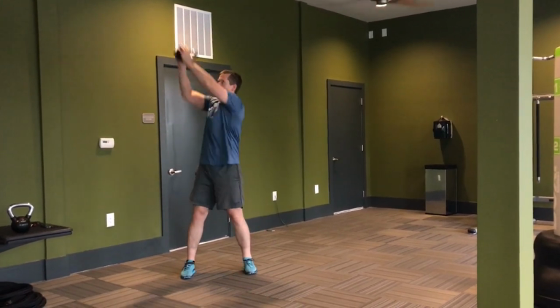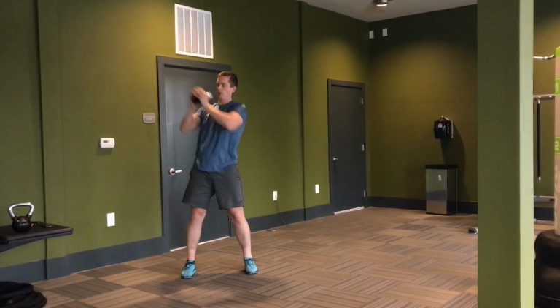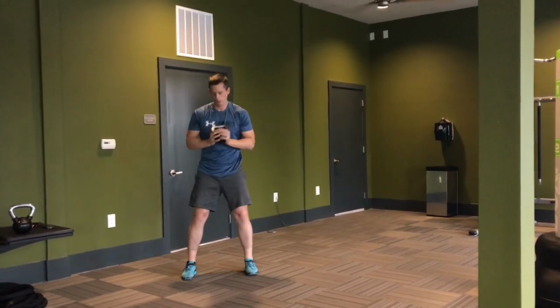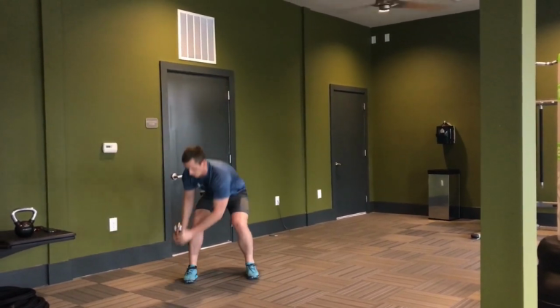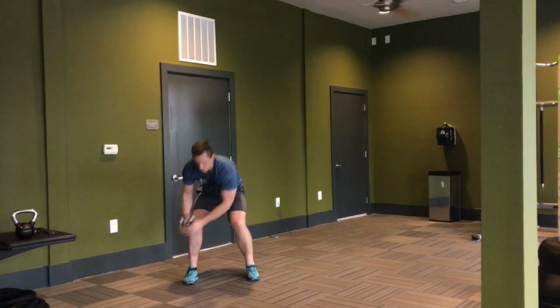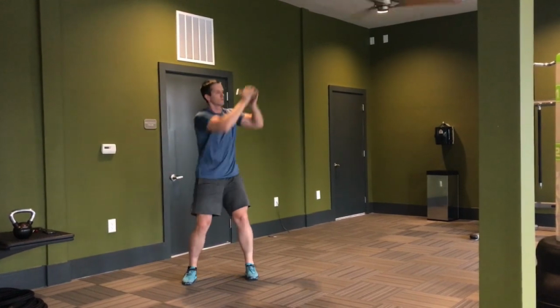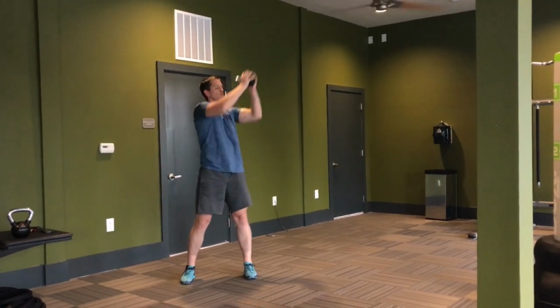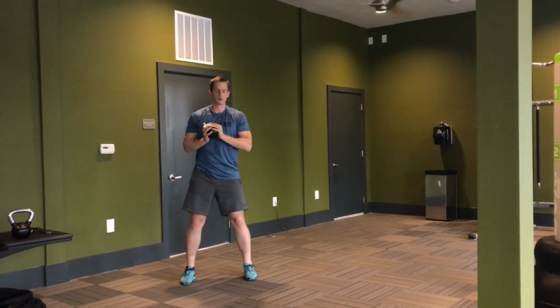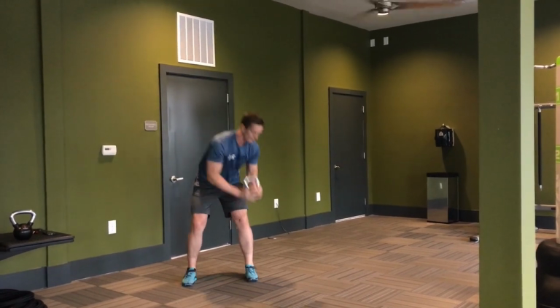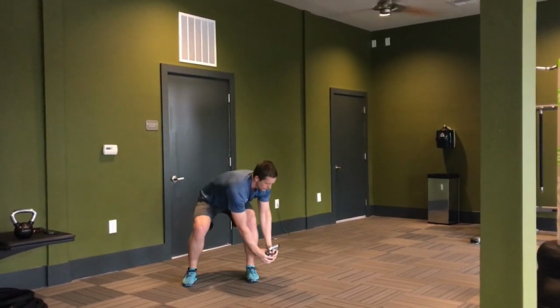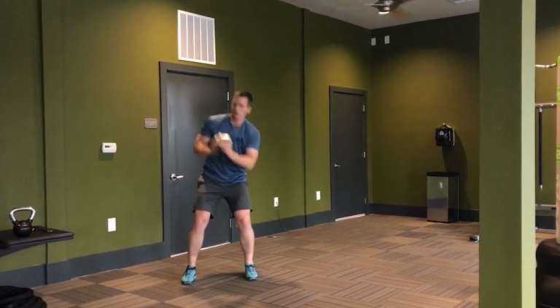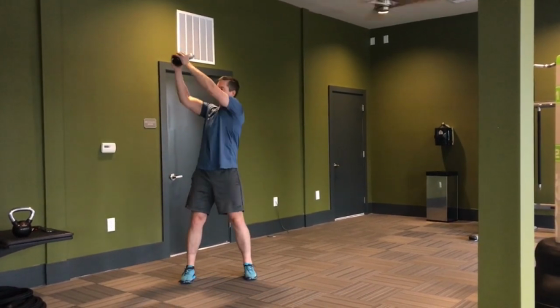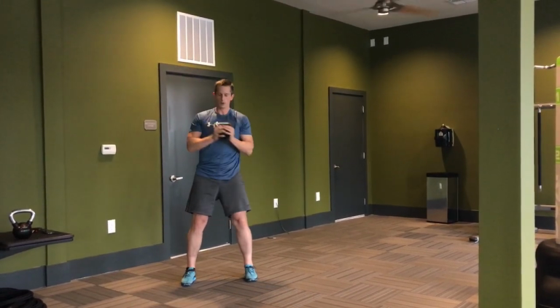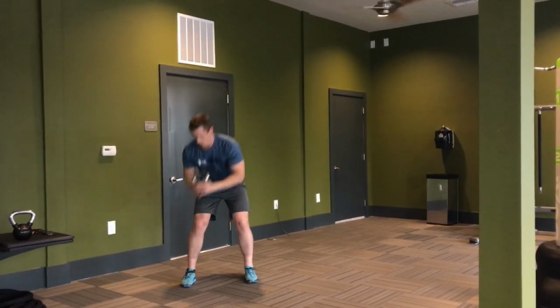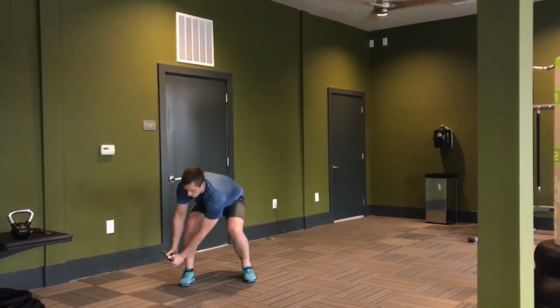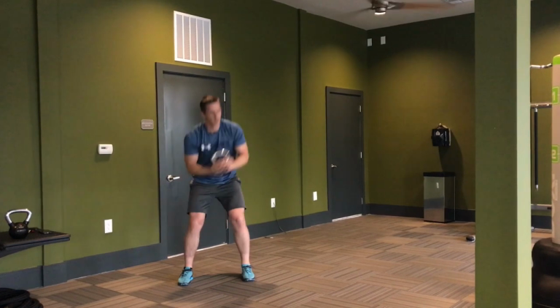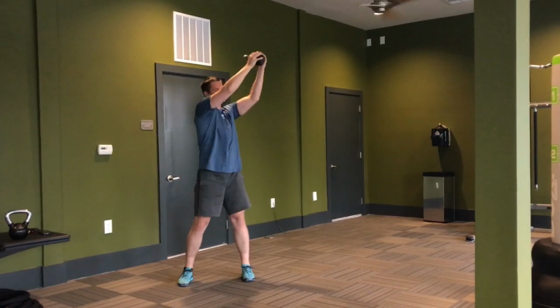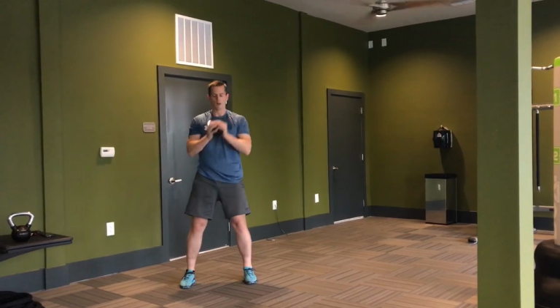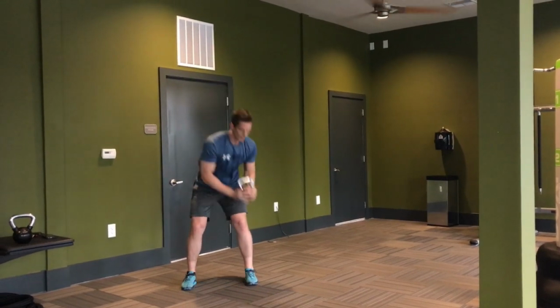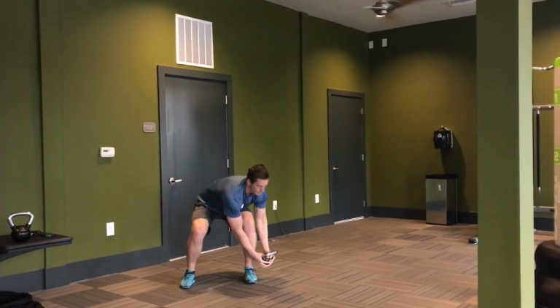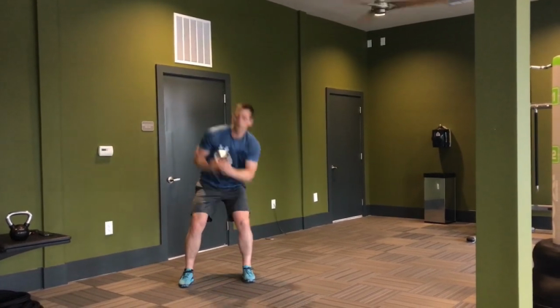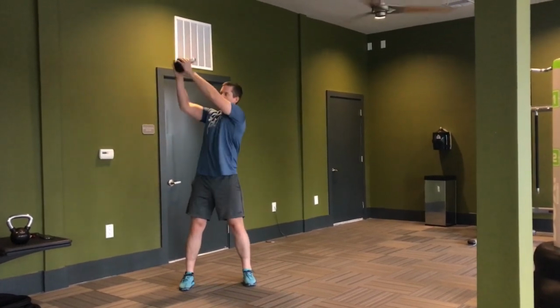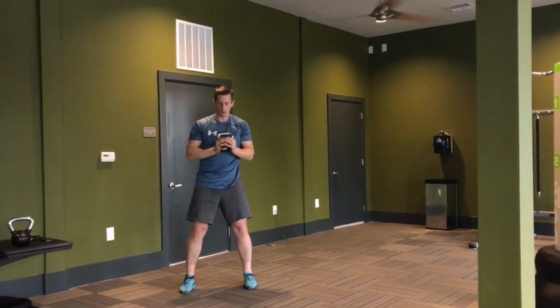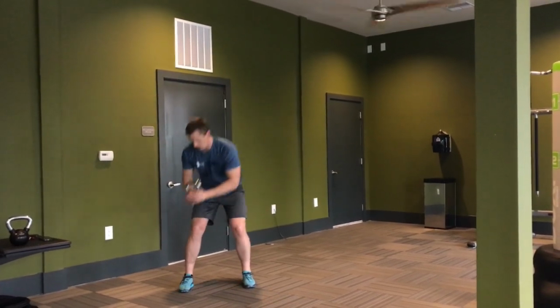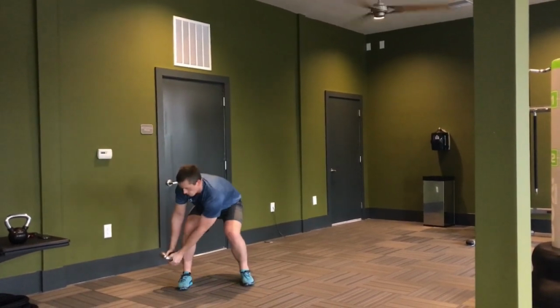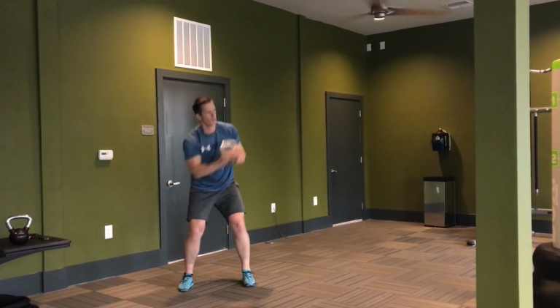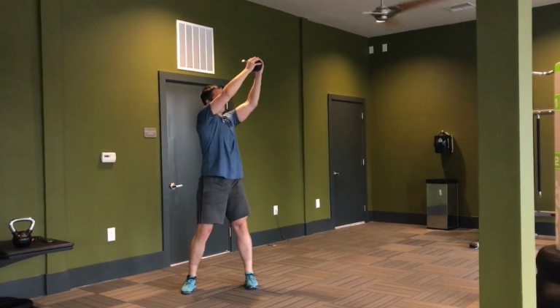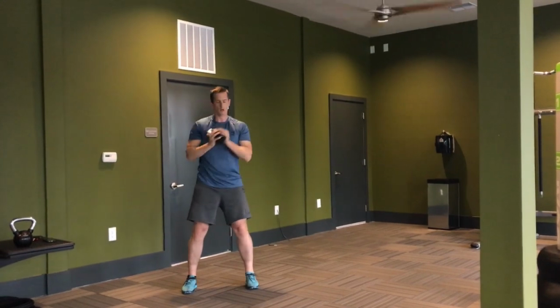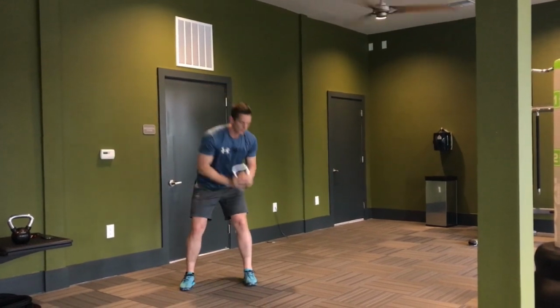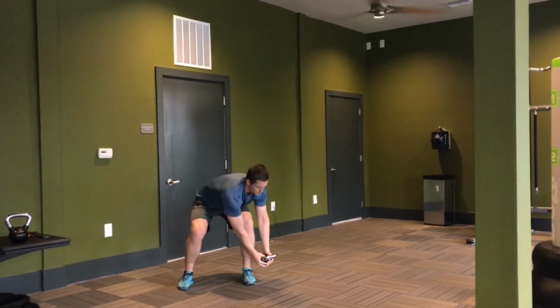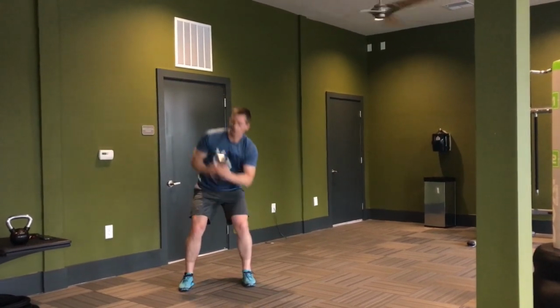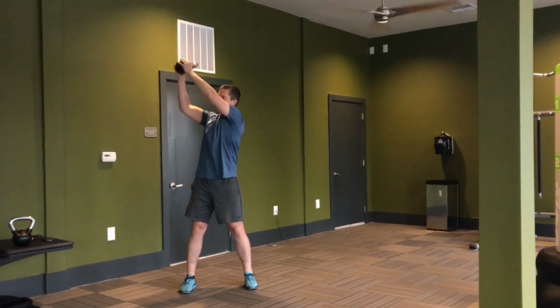Start by holding the kettlebell in the goblet position, drop down into a half squat, and bring the kettlebell to your ankle. As you come up, bring the kettlebell across your chest in a controlled manner, then do a two-handed press over the opposite shoulder.